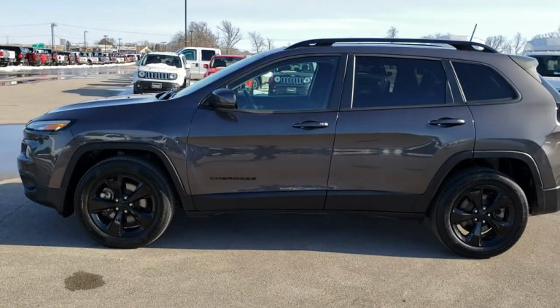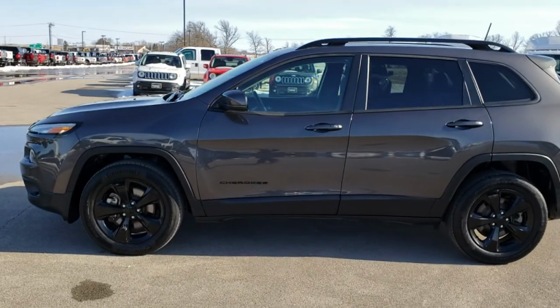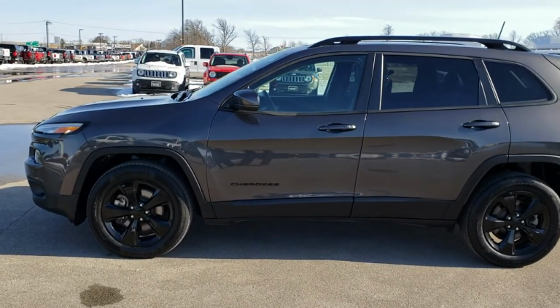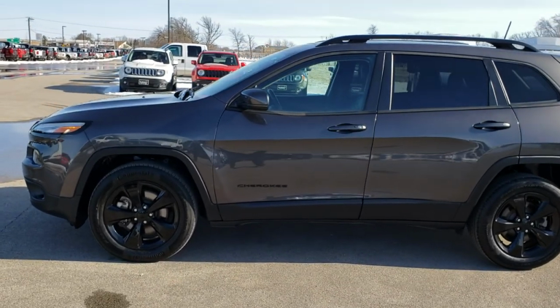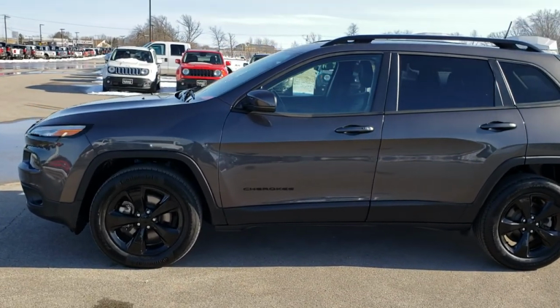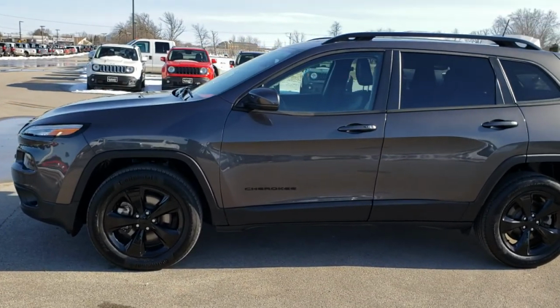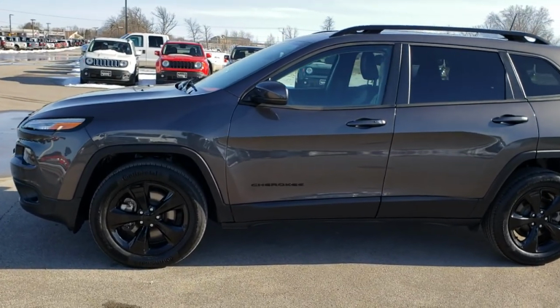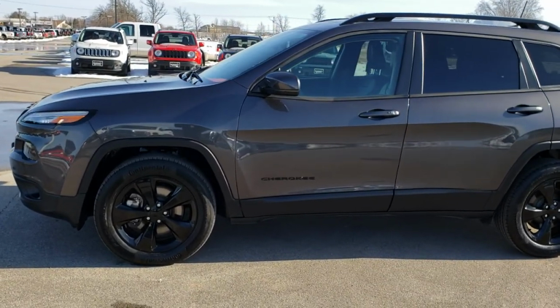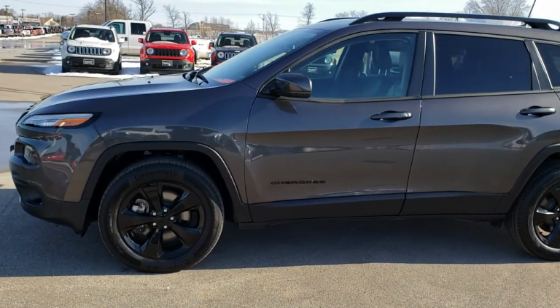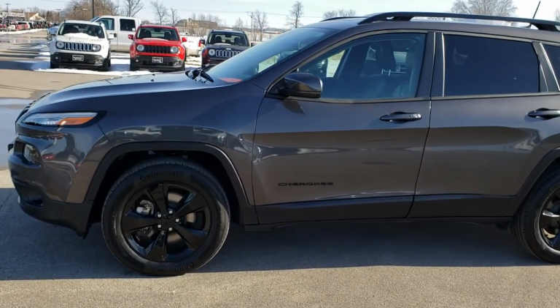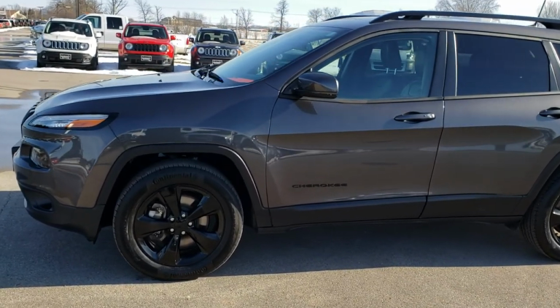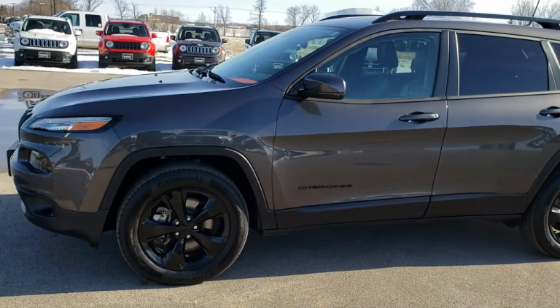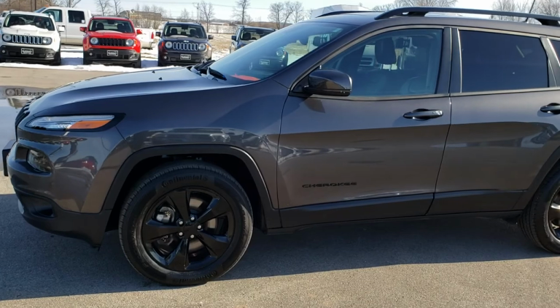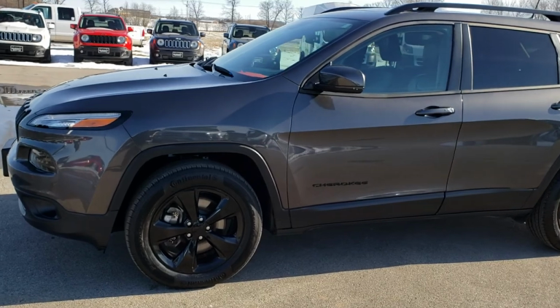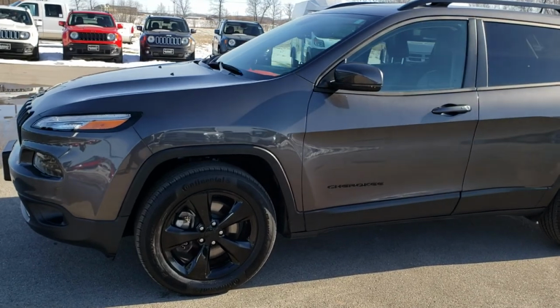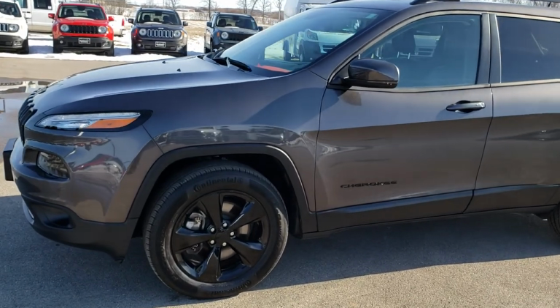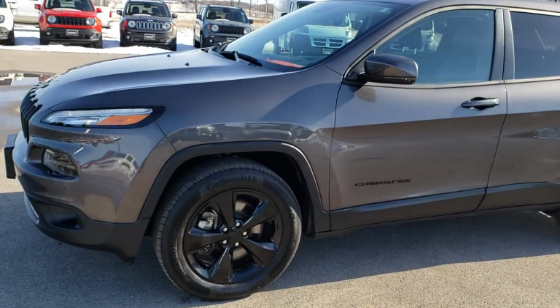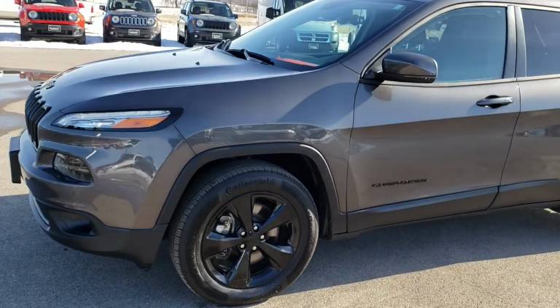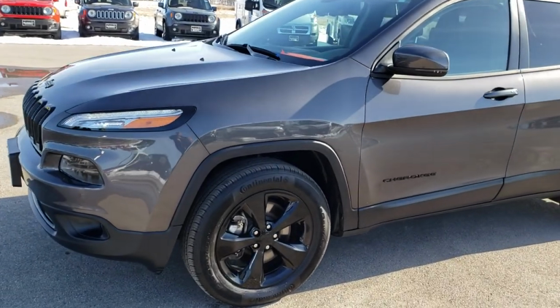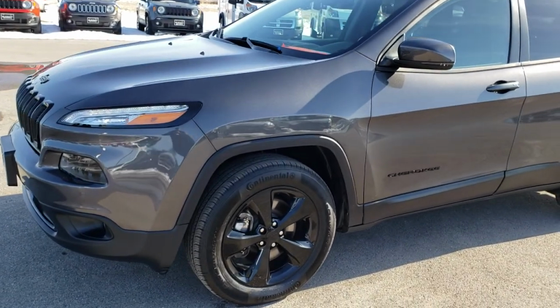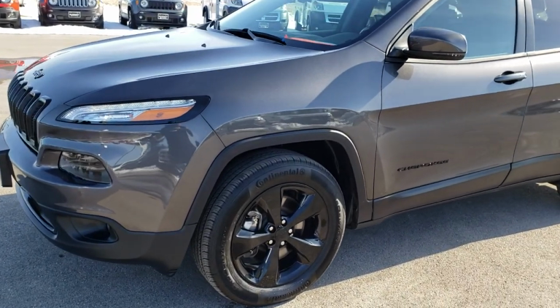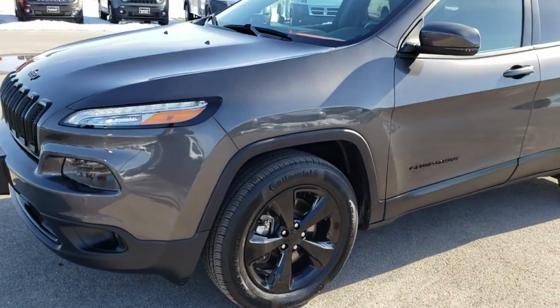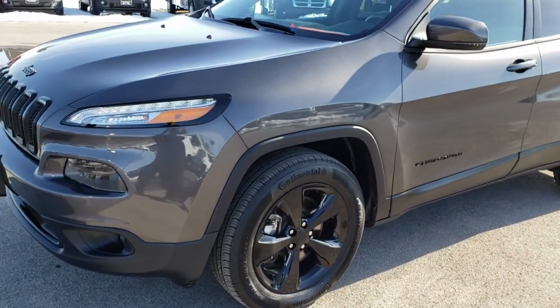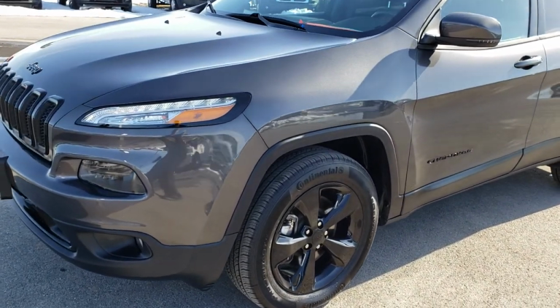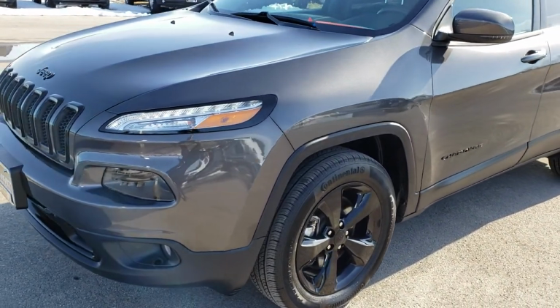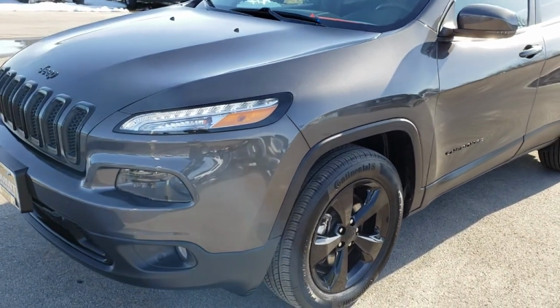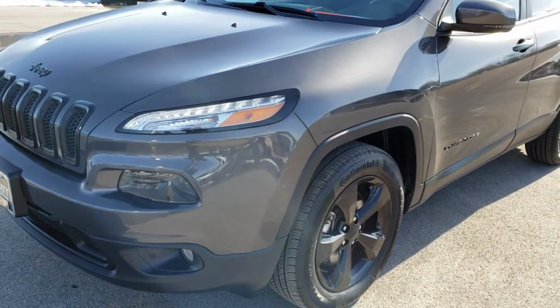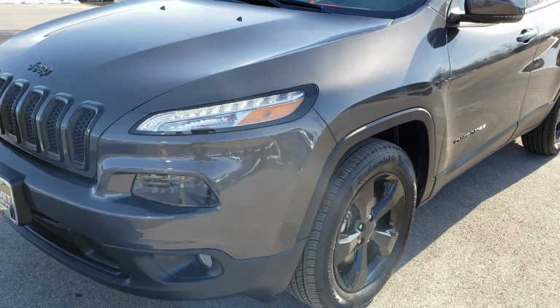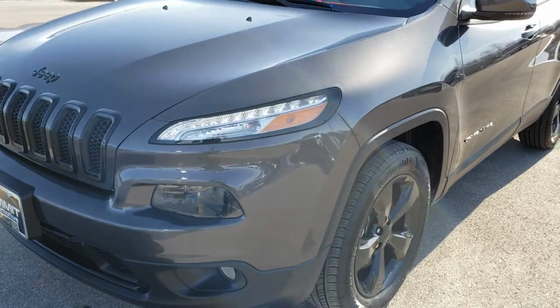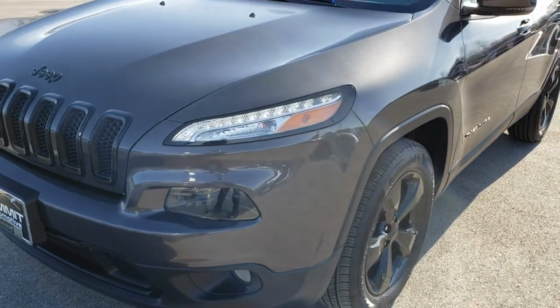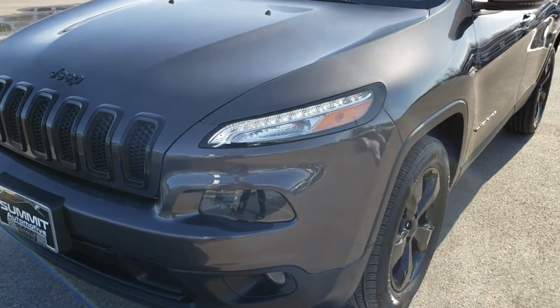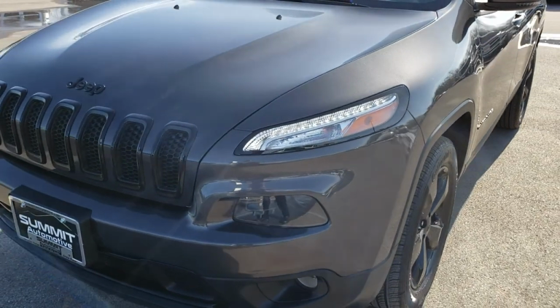This is stock number 7J200A. We are here at Summit Automotive in Fond du Lac, Wisconsin — your new and used Jeep Cherokee headquarters.